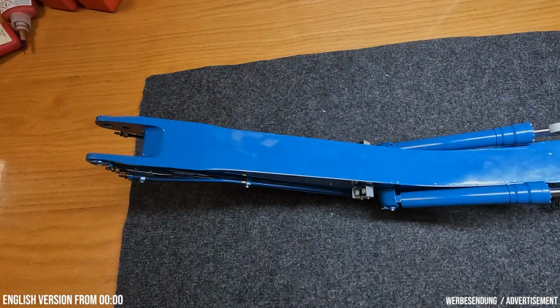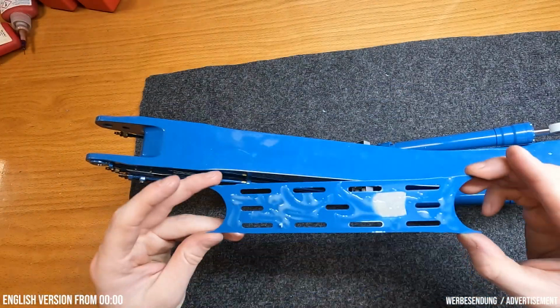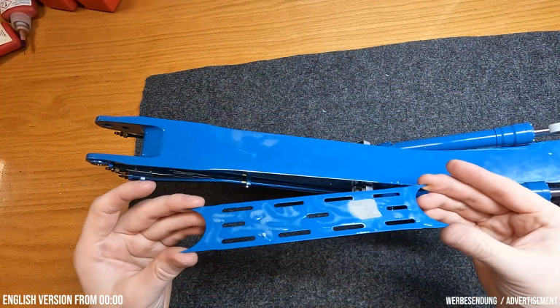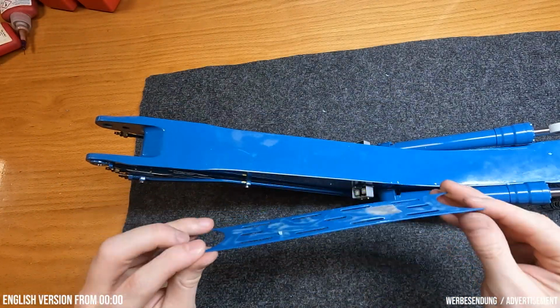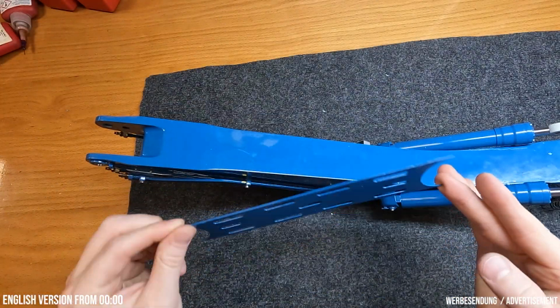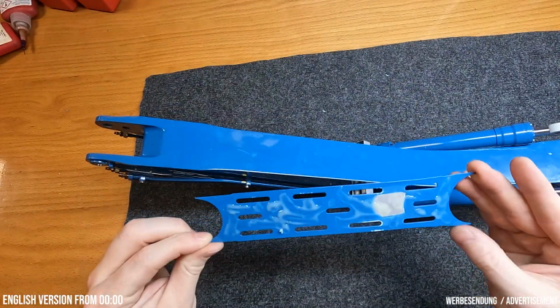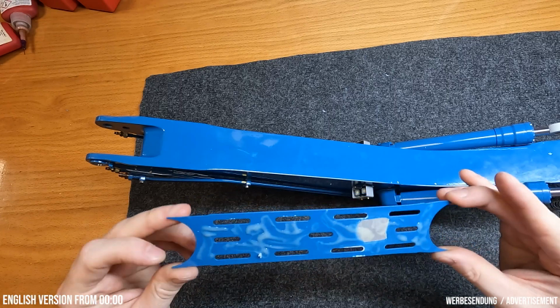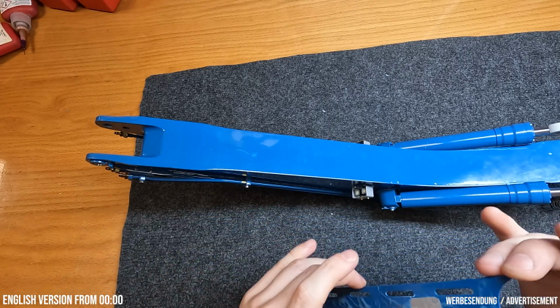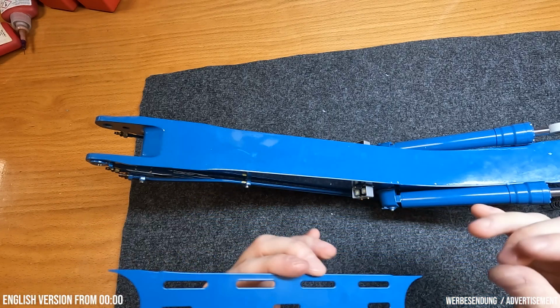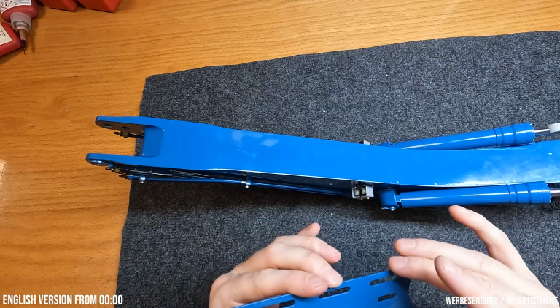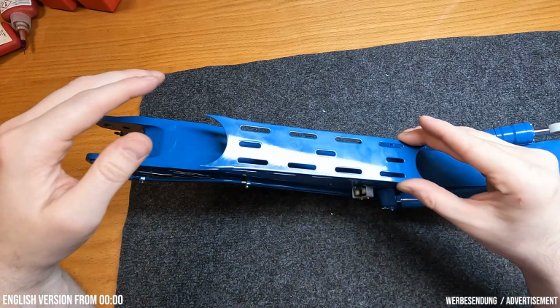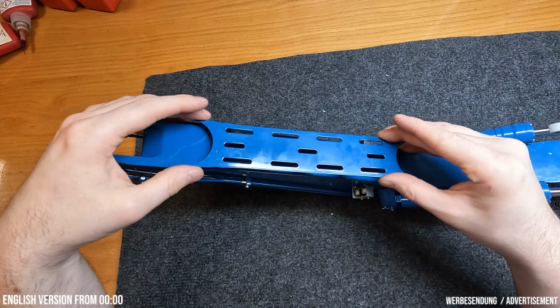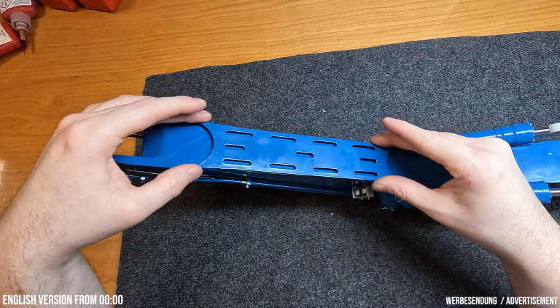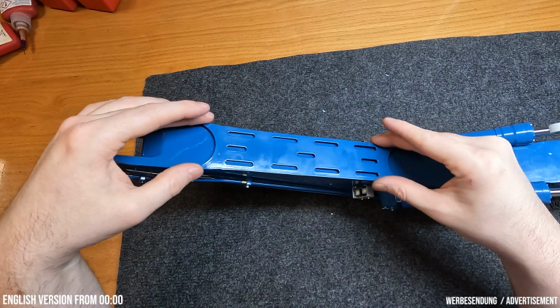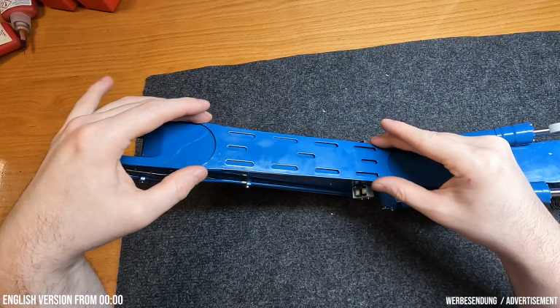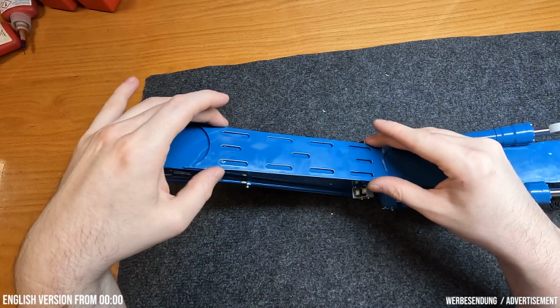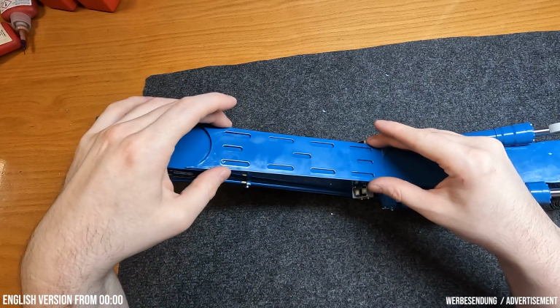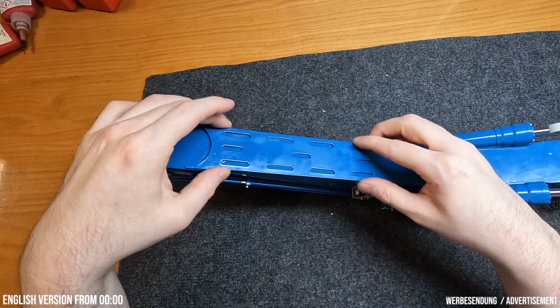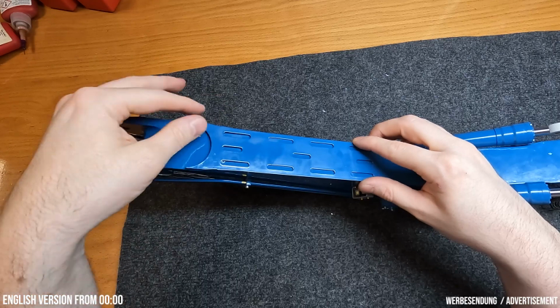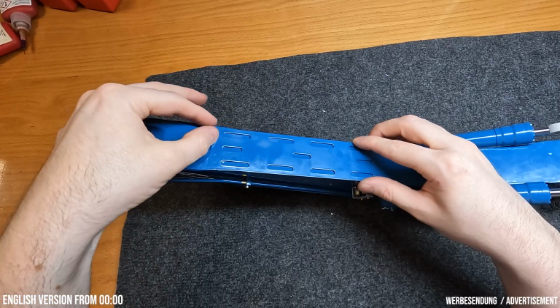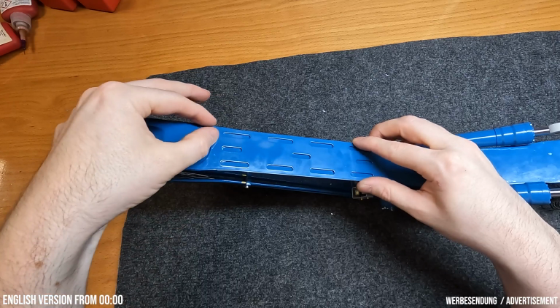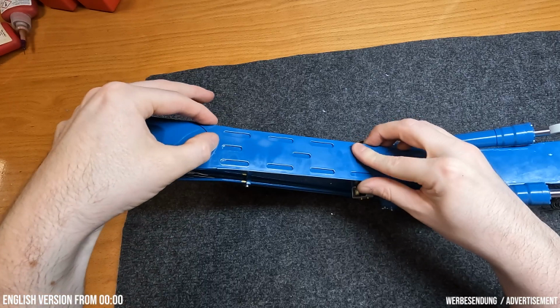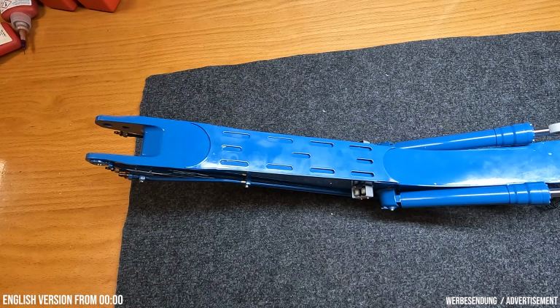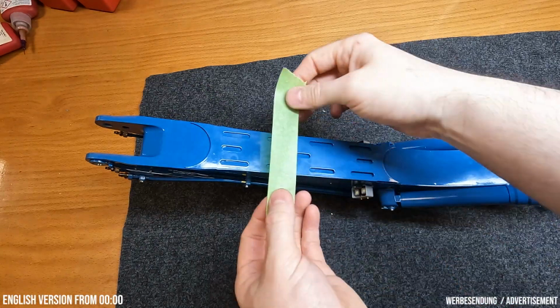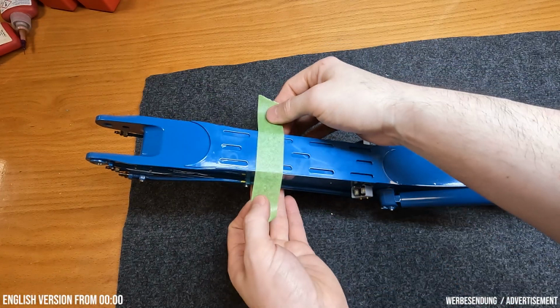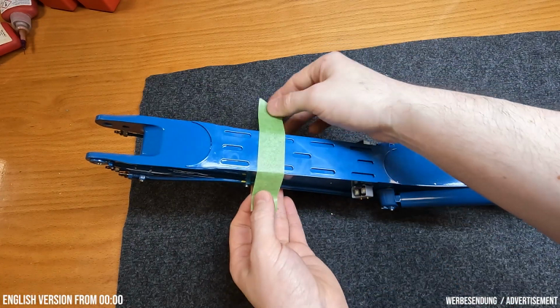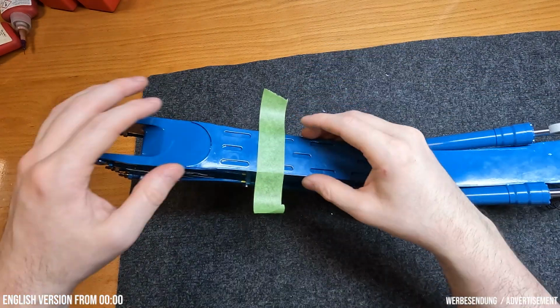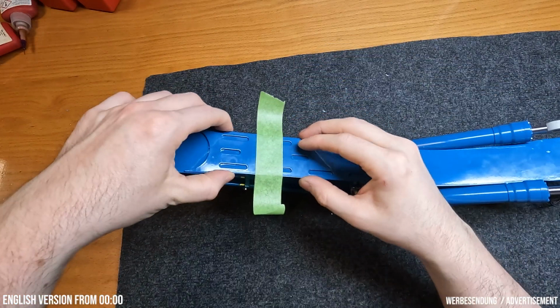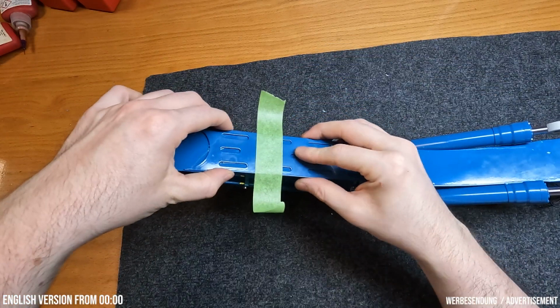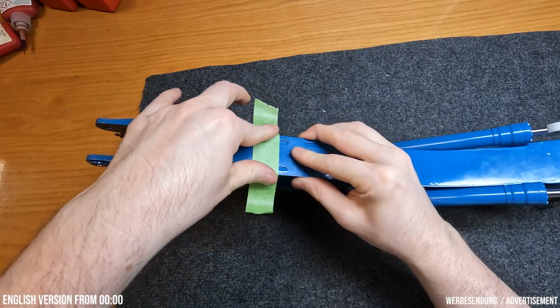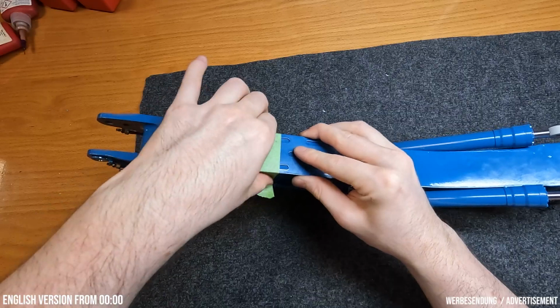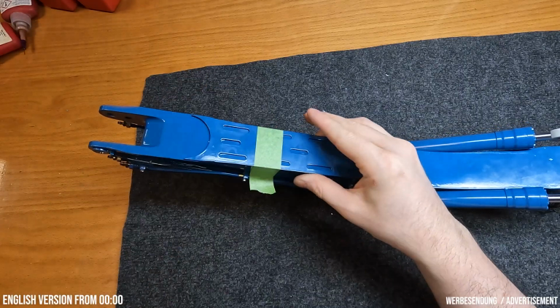Als letzten Schritt bekommt der Ausleger auf der Unterseite wieder ein Verschleißschutzblech, genau wie der Stiel beim letzten Mal. Das Blech wird wieder mit 2K-Kleber verklebt, und damit es beim Trocknen nicht verrutscht, fixiere ich es wieder mit Klebeband und lasse alles über Nacht liegen.